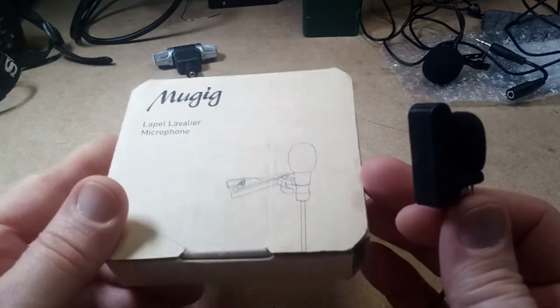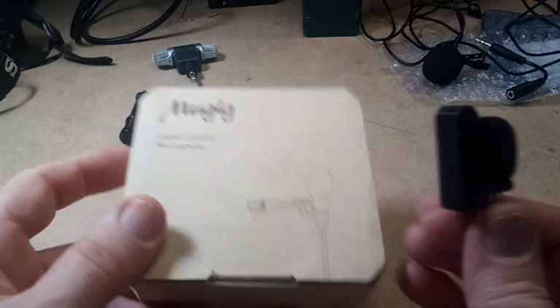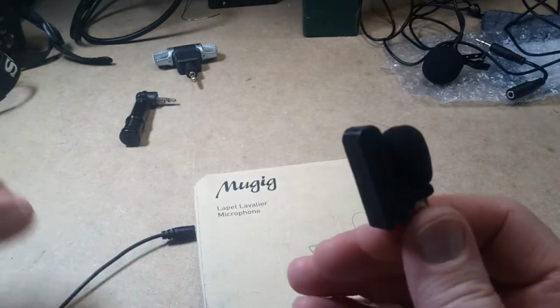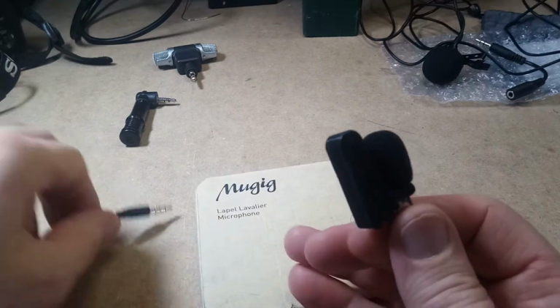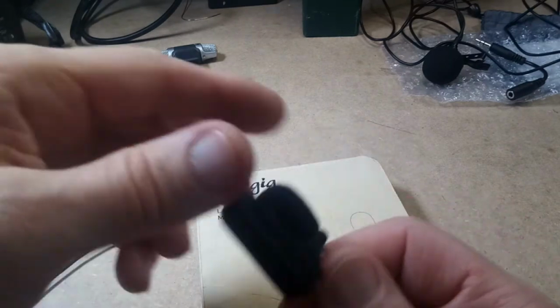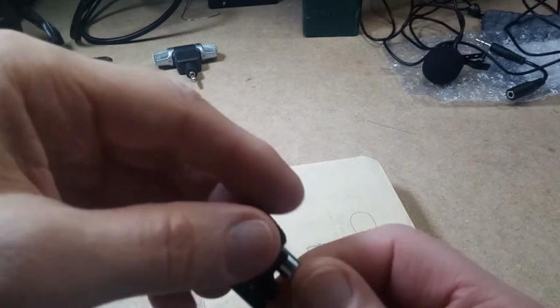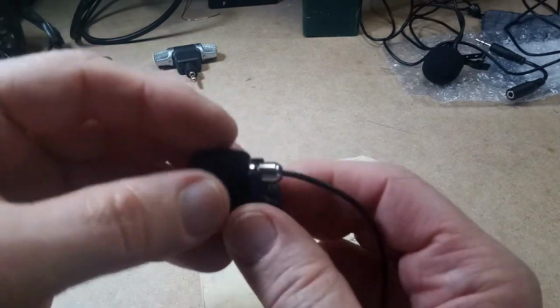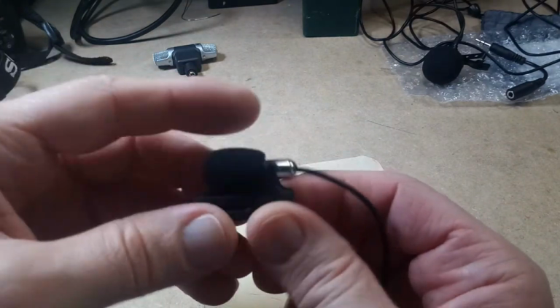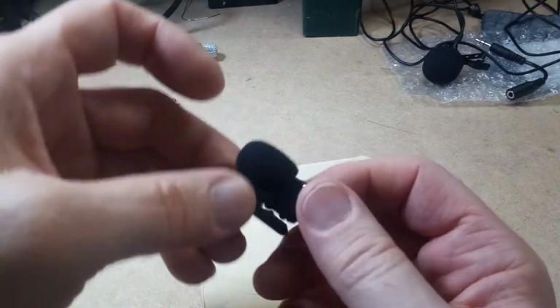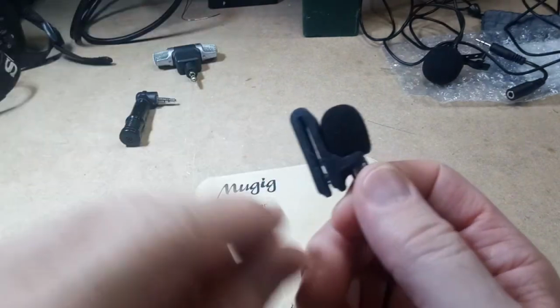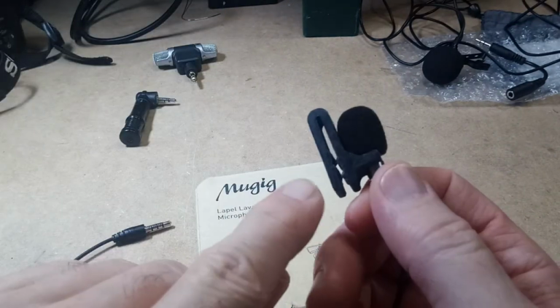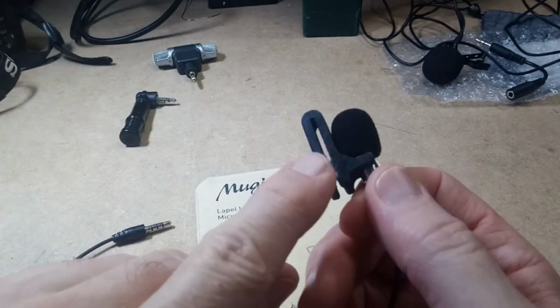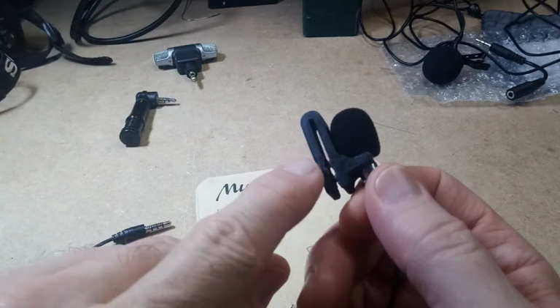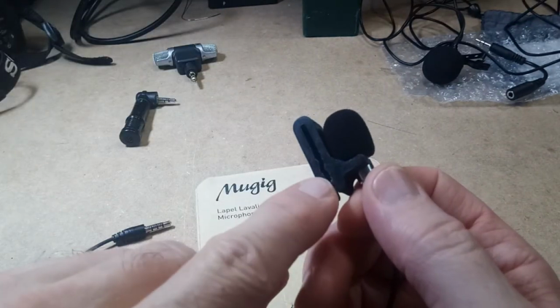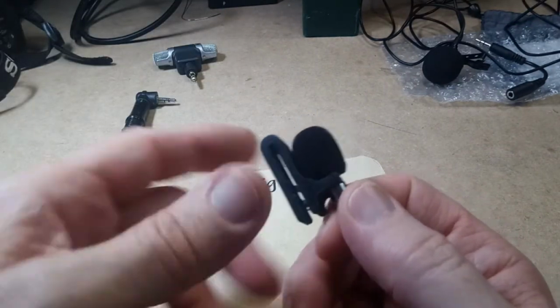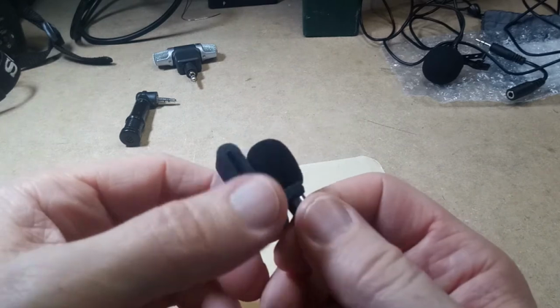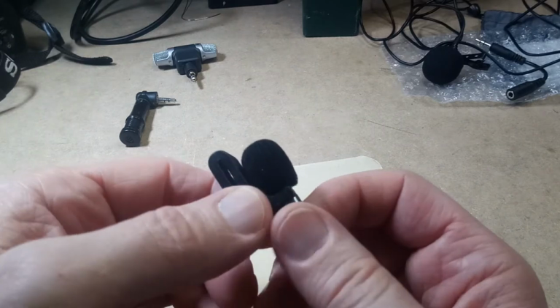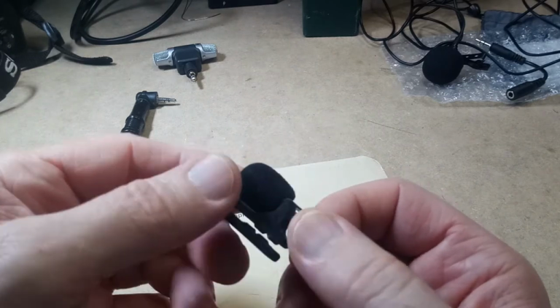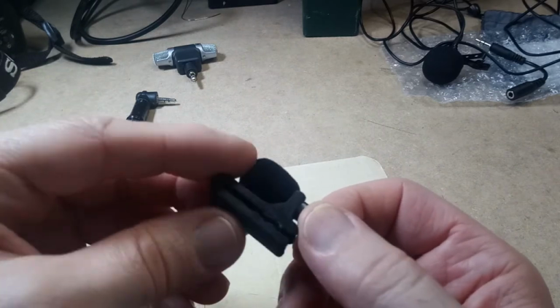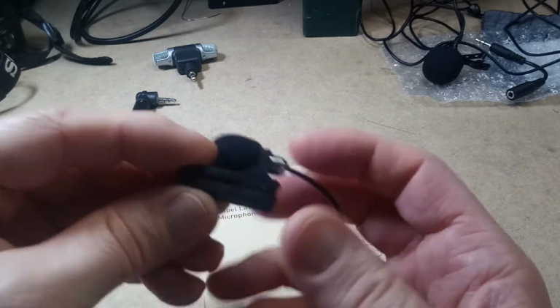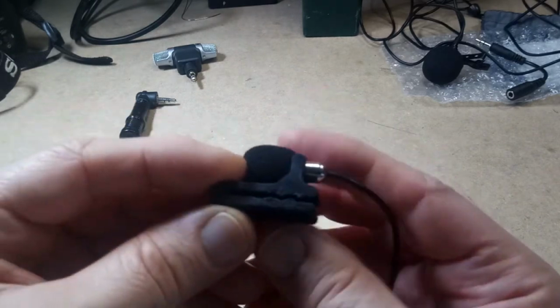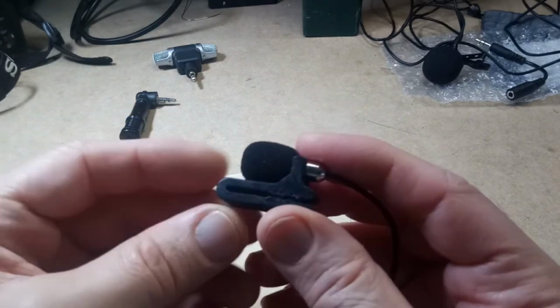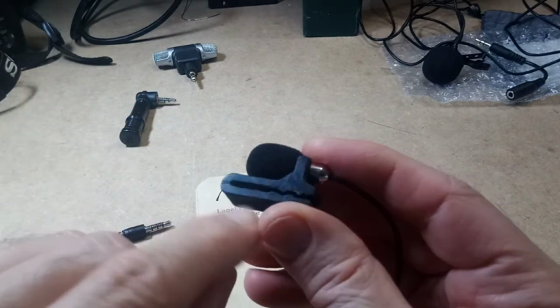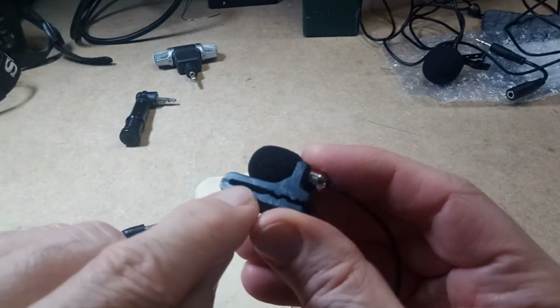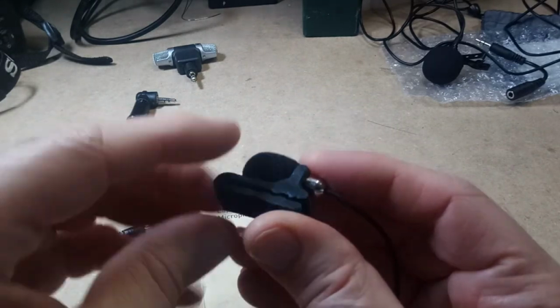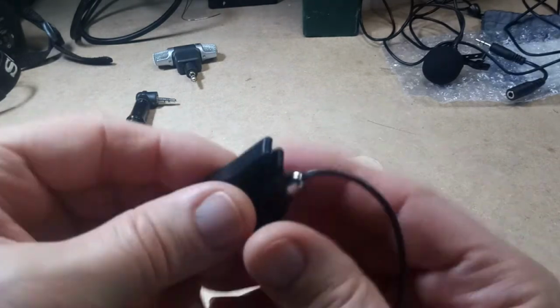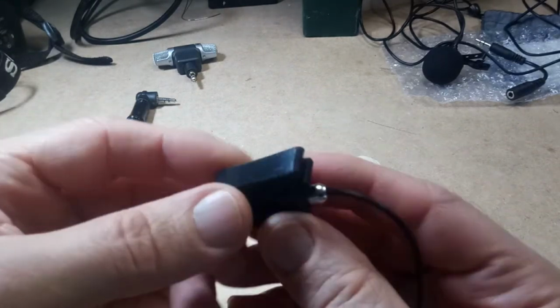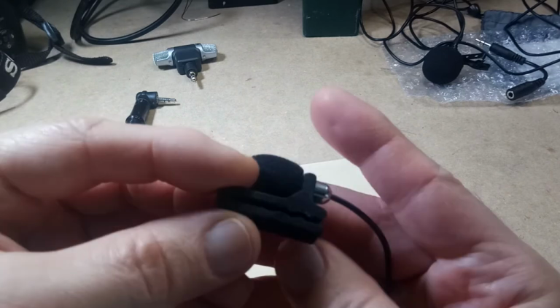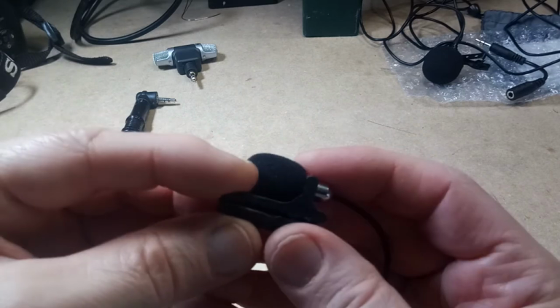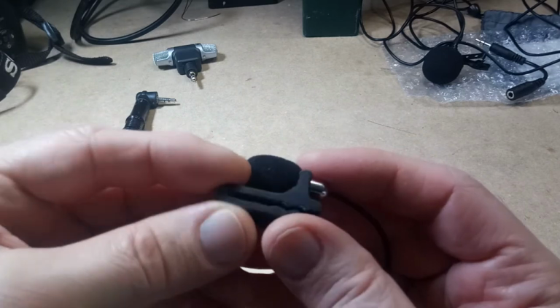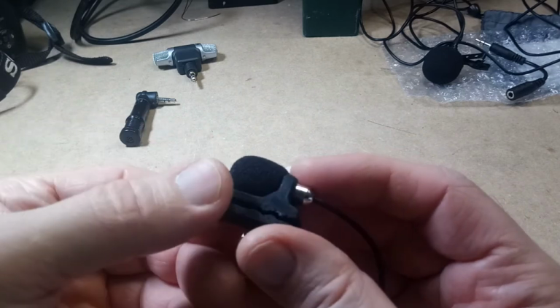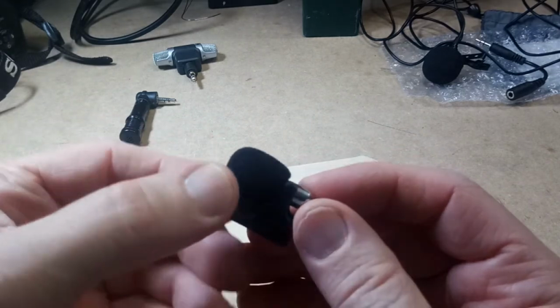It was on sale as an add-on item. It didn't come with this clip — it came with a different style of clip, but that broke, so I 3D printed this one. And it works pretty good.